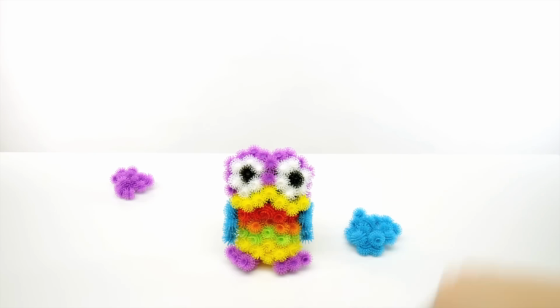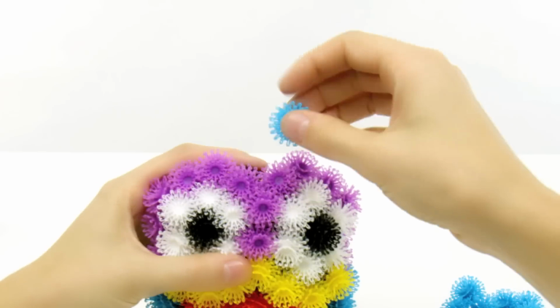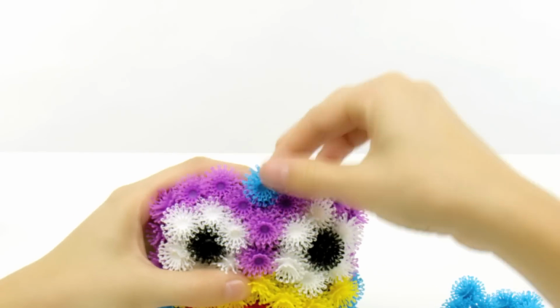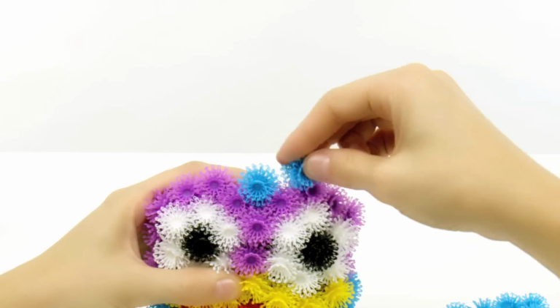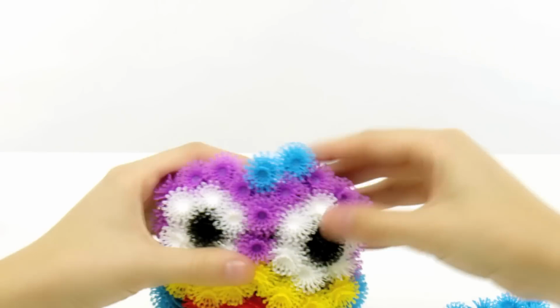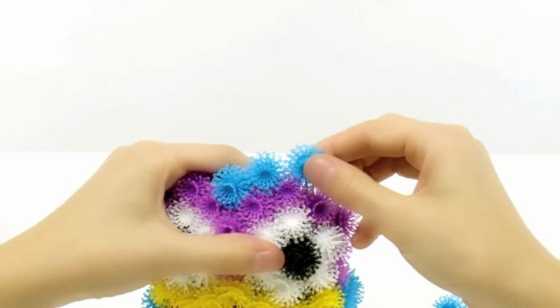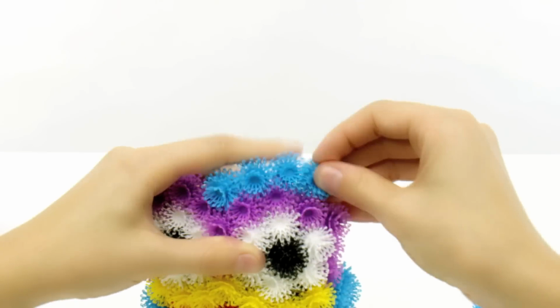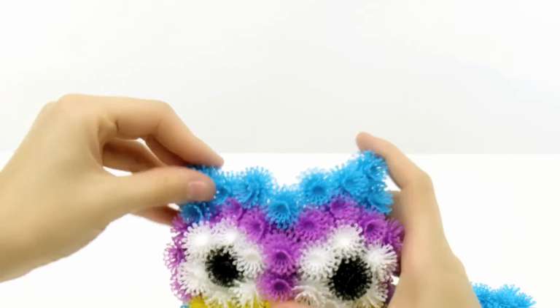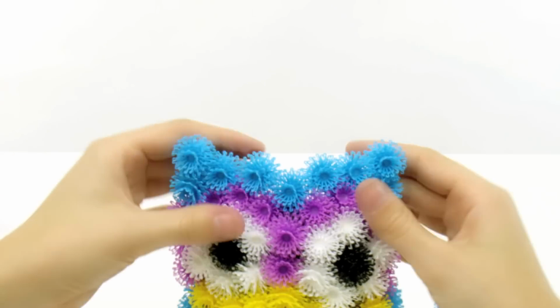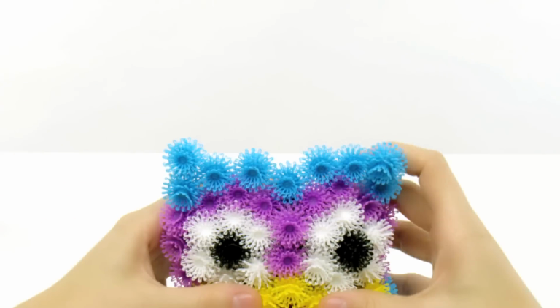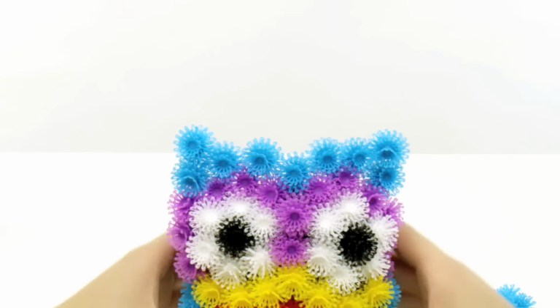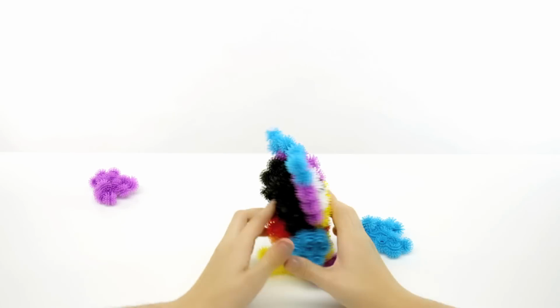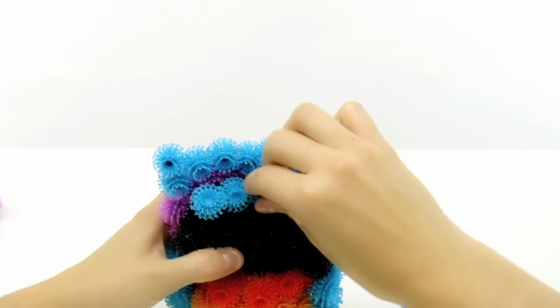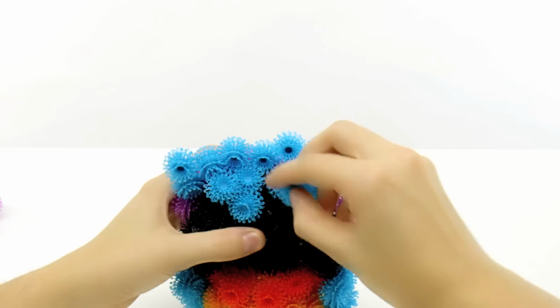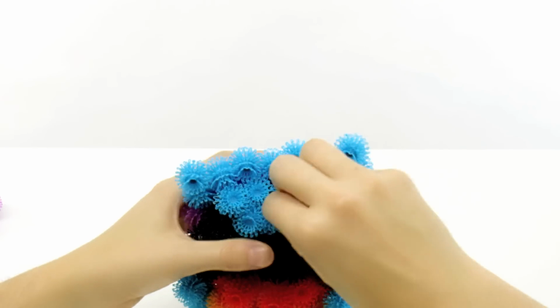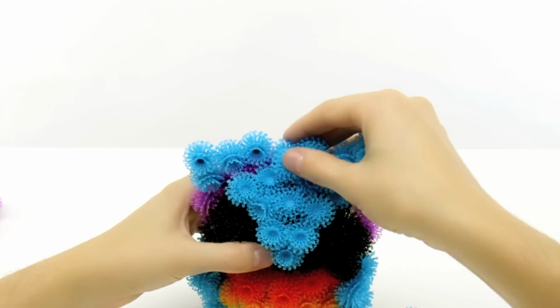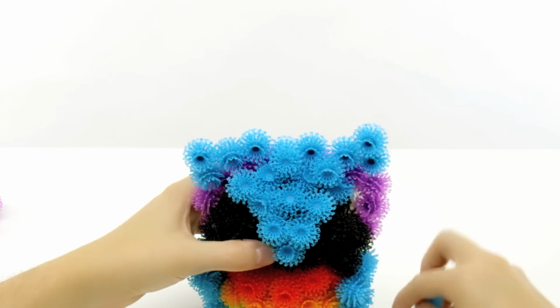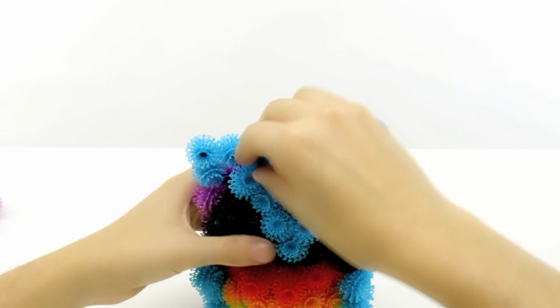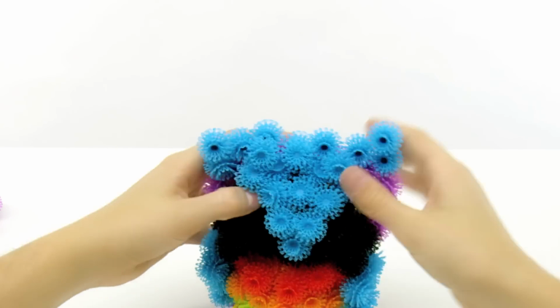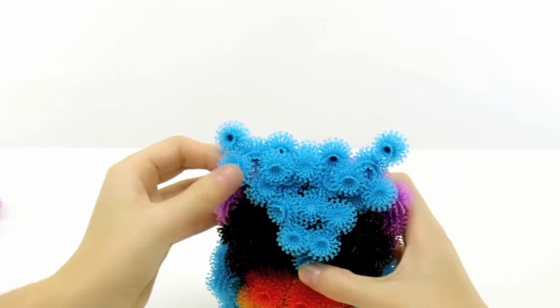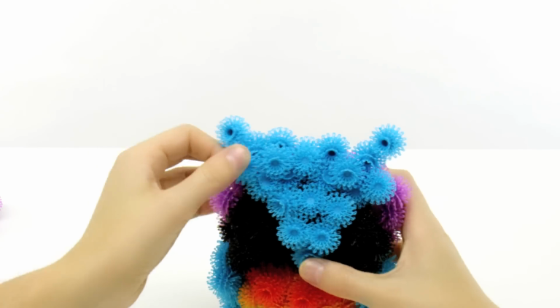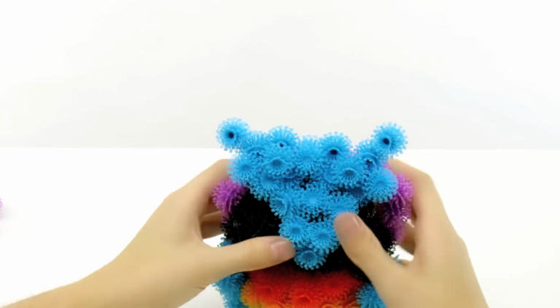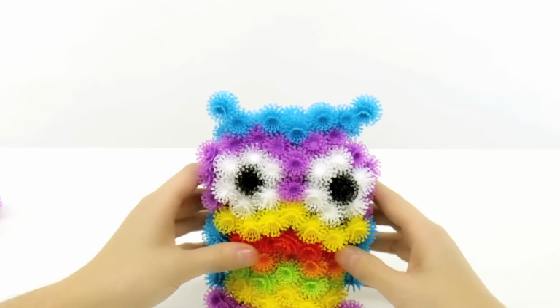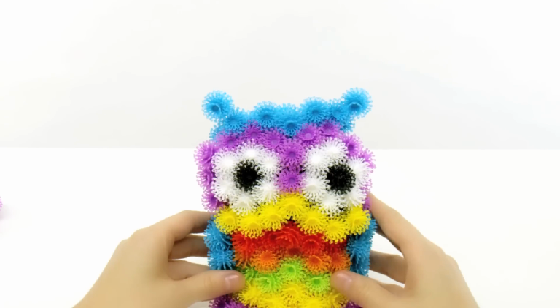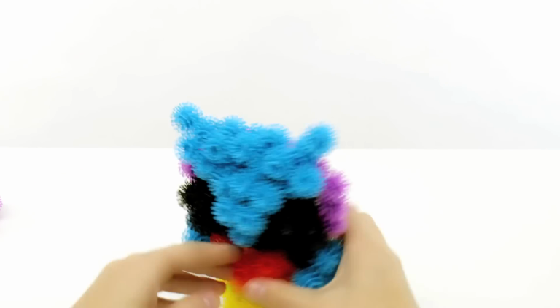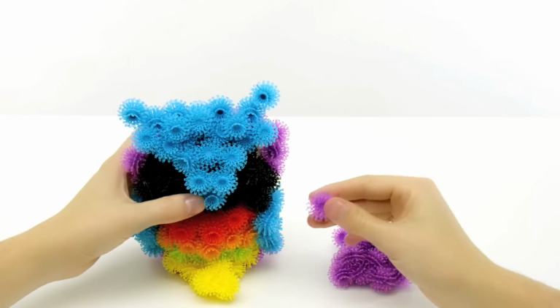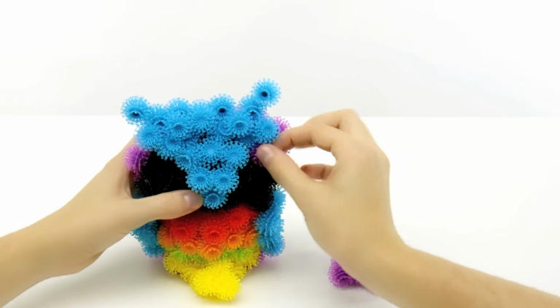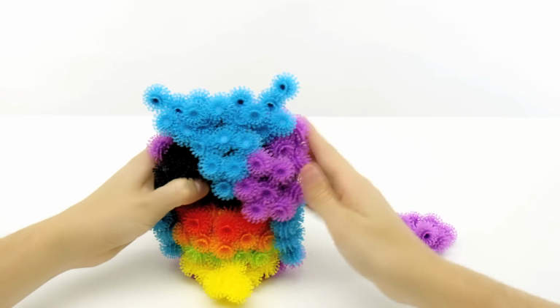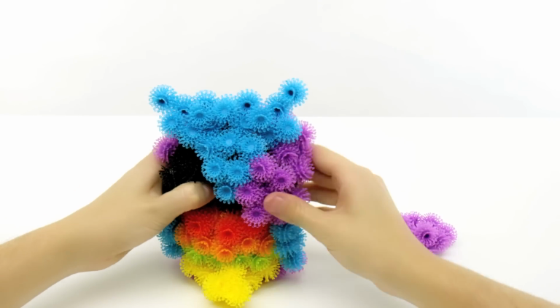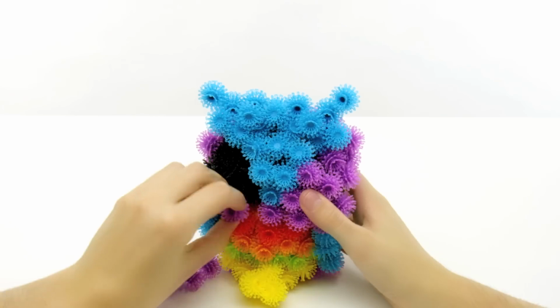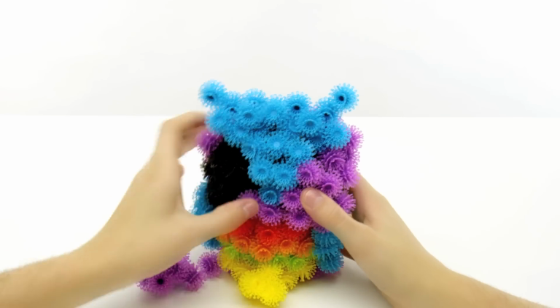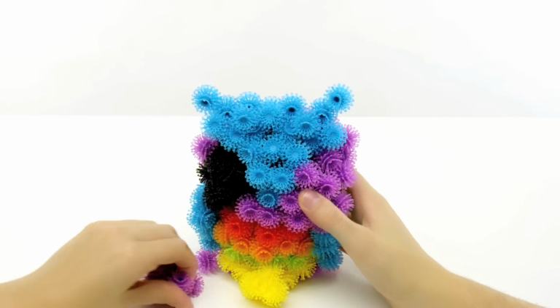Use 9 blue Bunchums to make a line across the arches of the eyes. Use the leftover 13 blue to cover the back in a triangular shape. Fill in the rest with 20 purple Bunchums, 10 on each side.